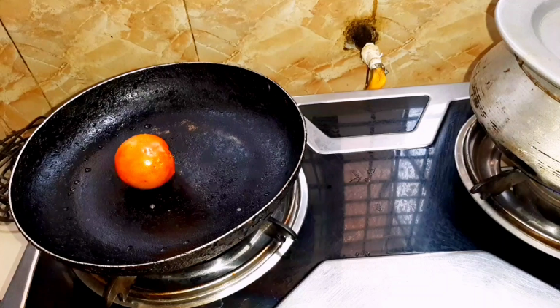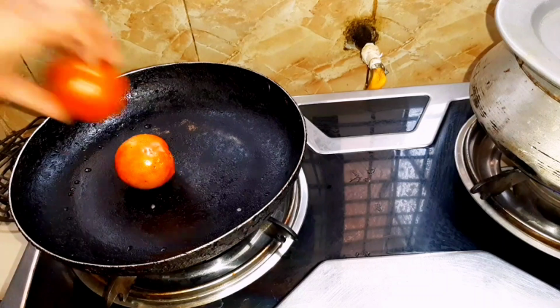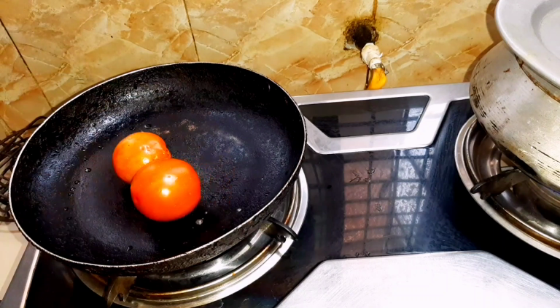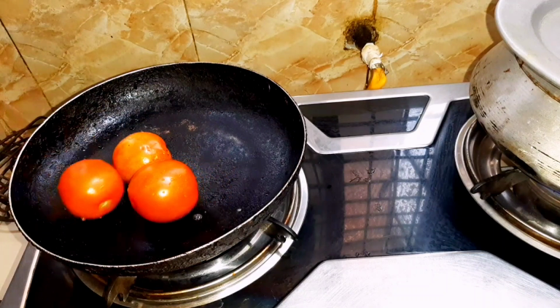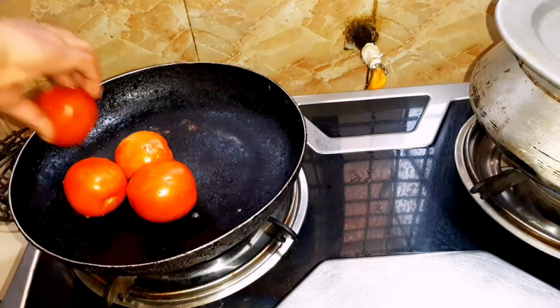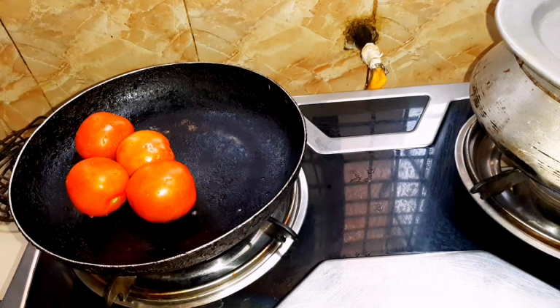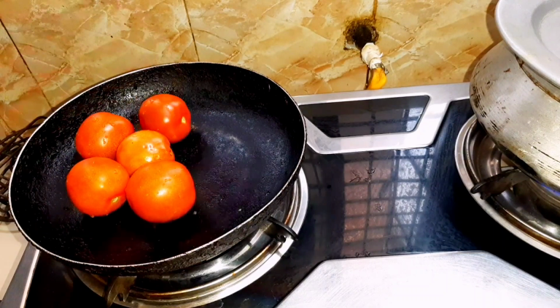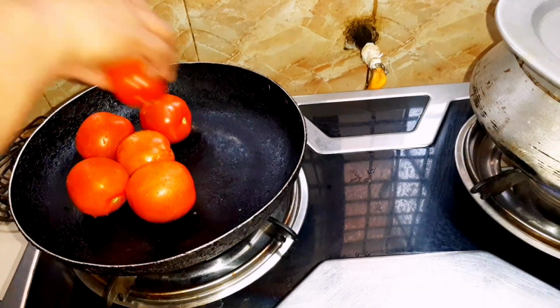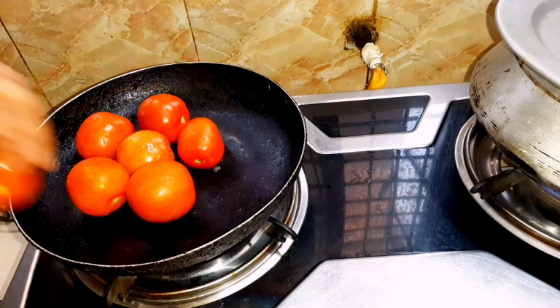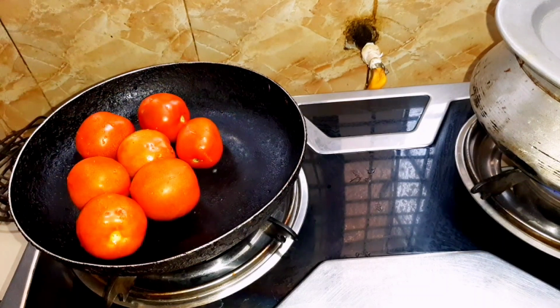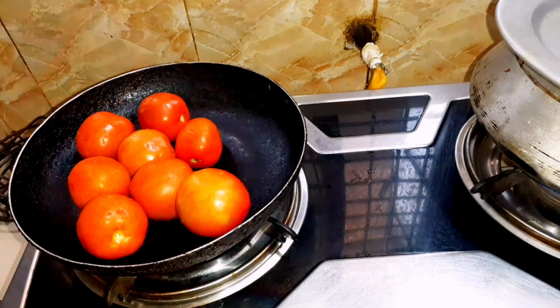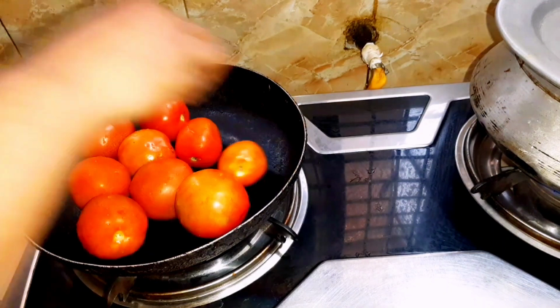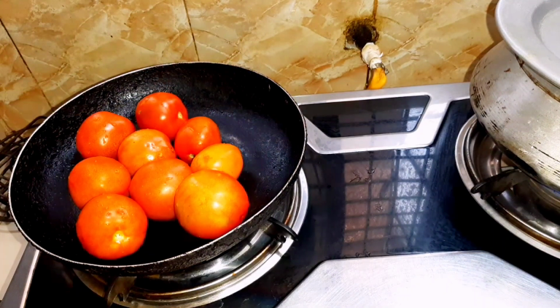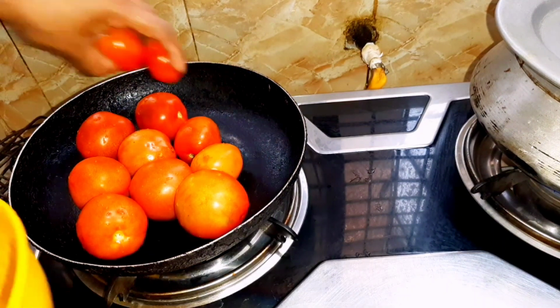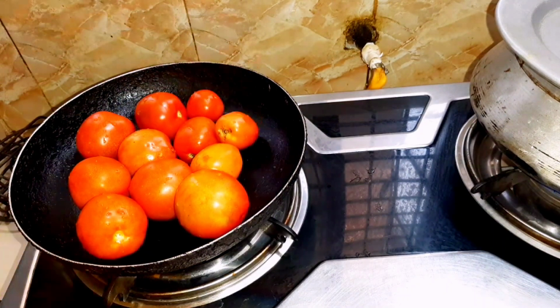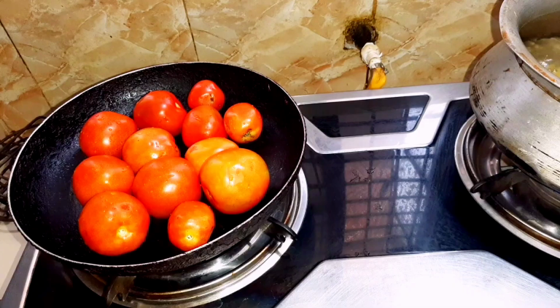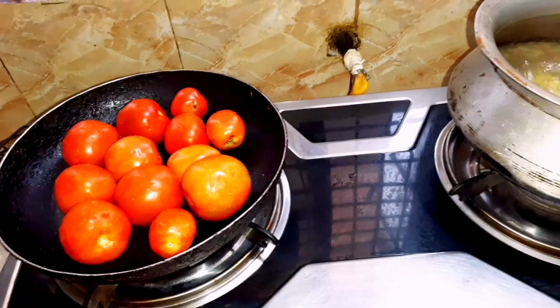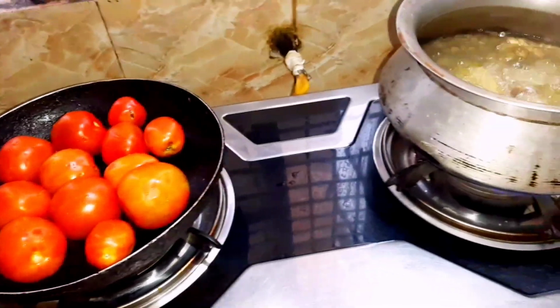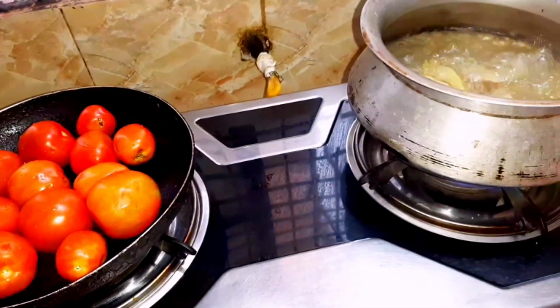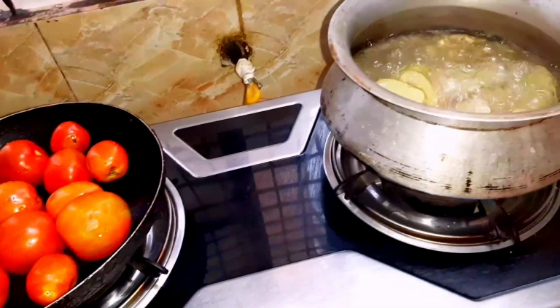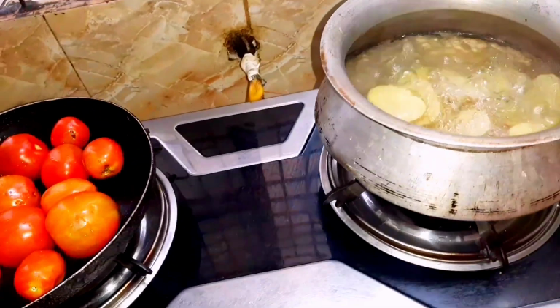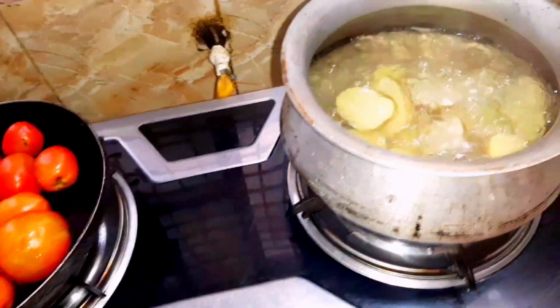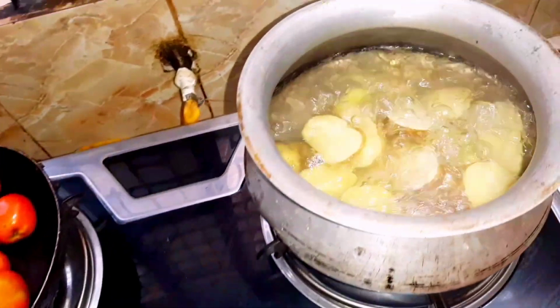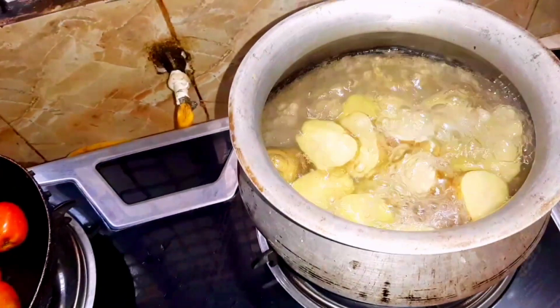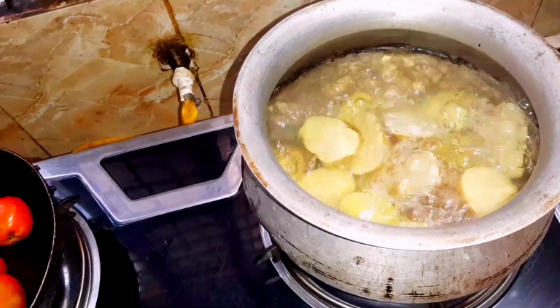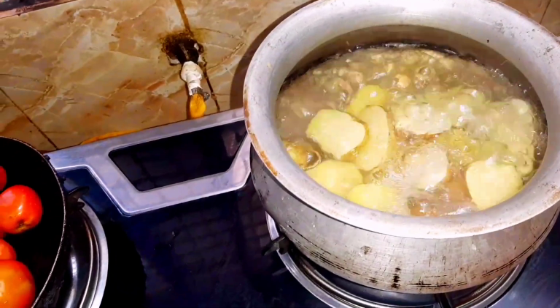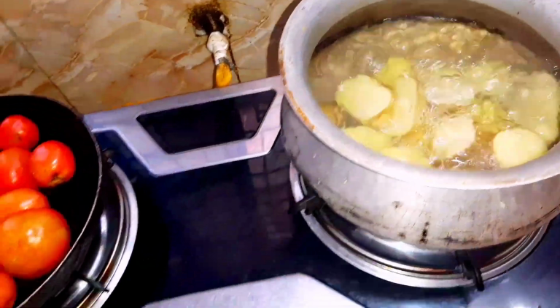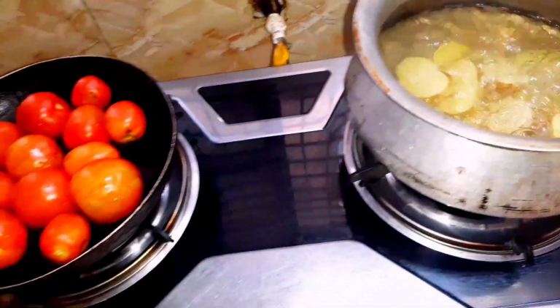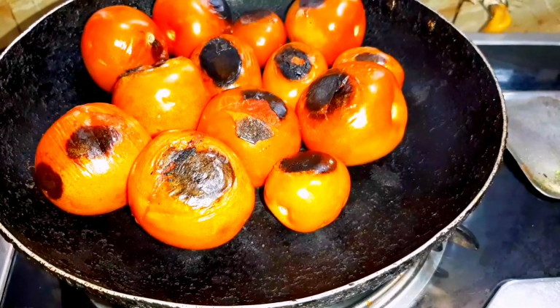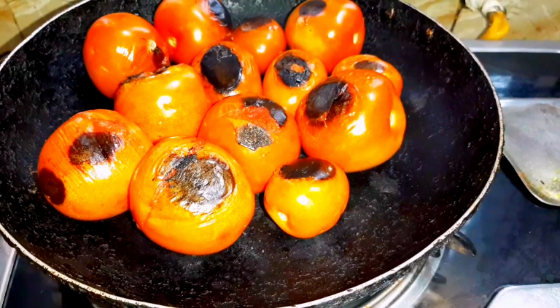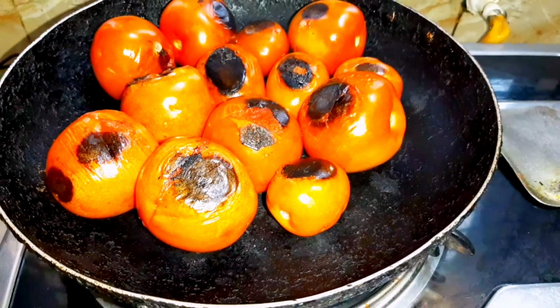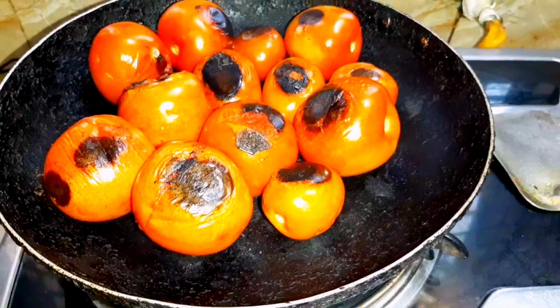I have to put it in a small bowl. I will put it in a bowl.